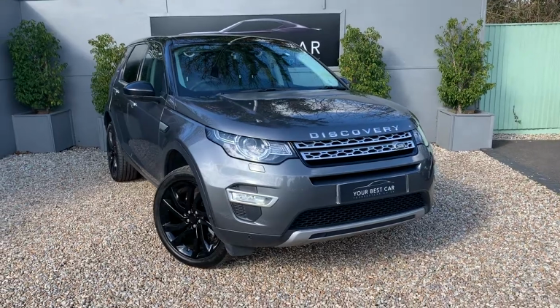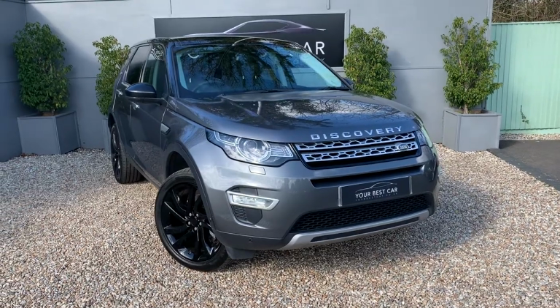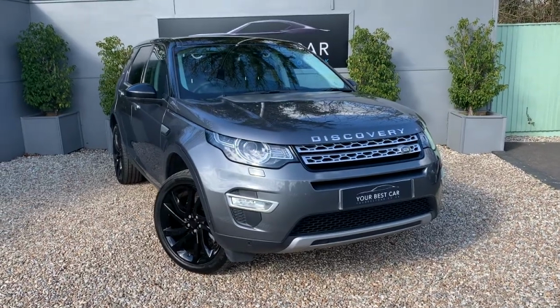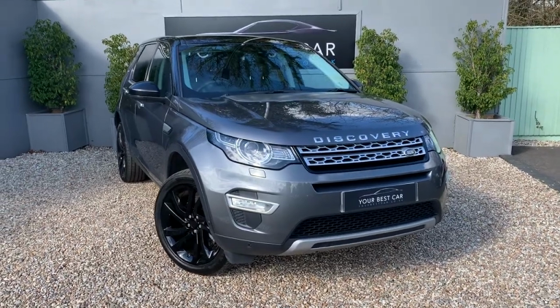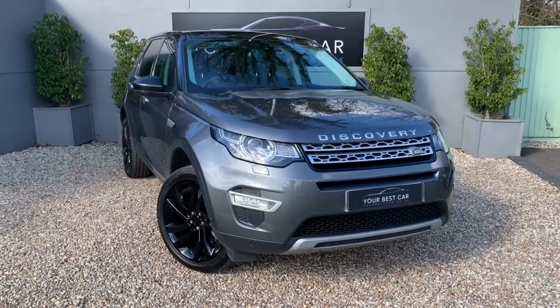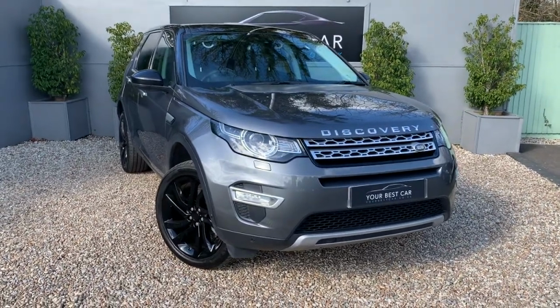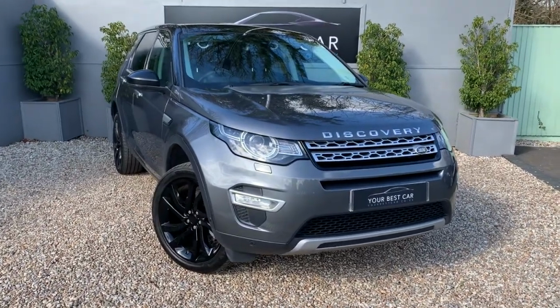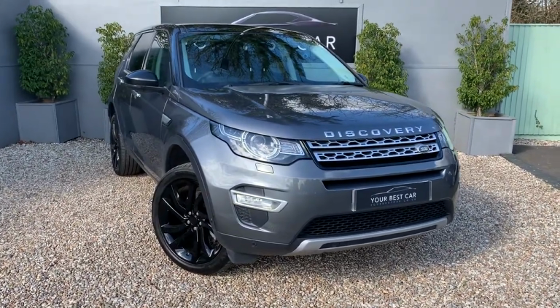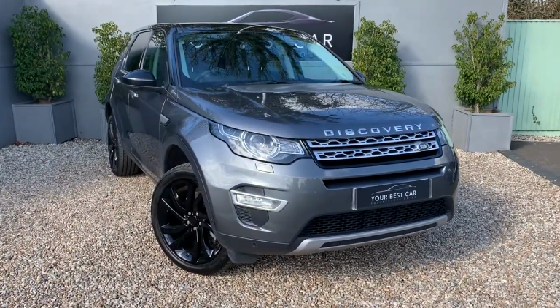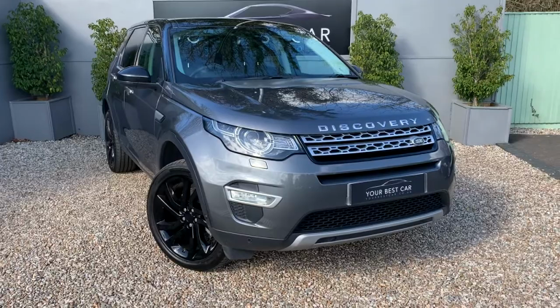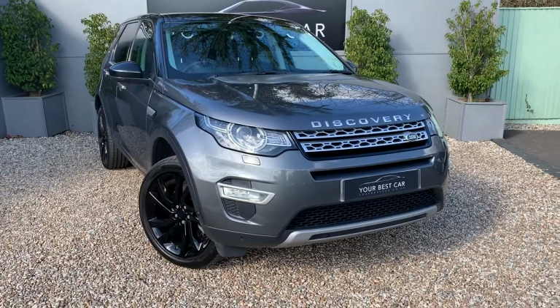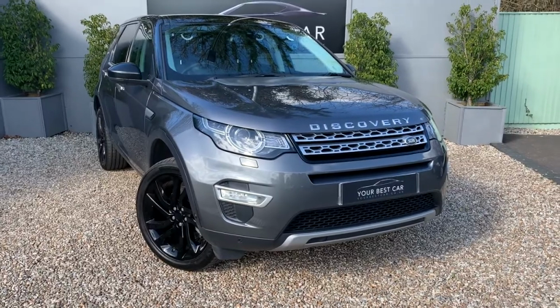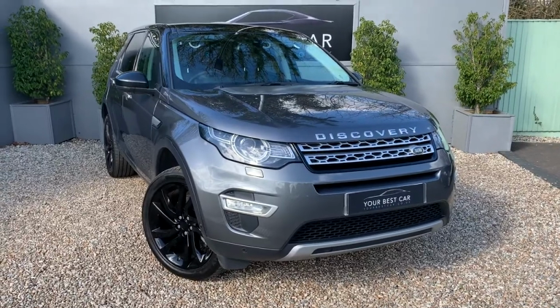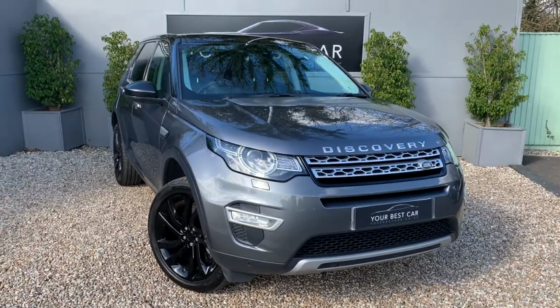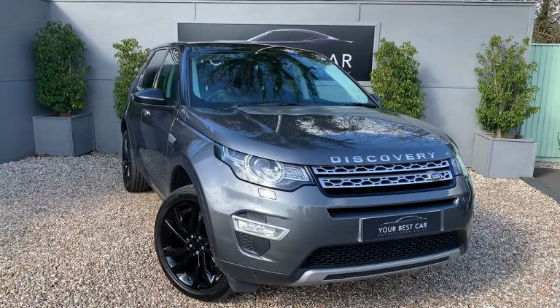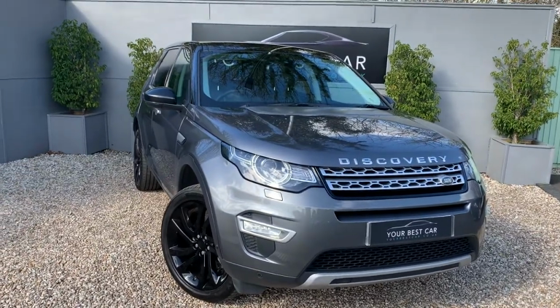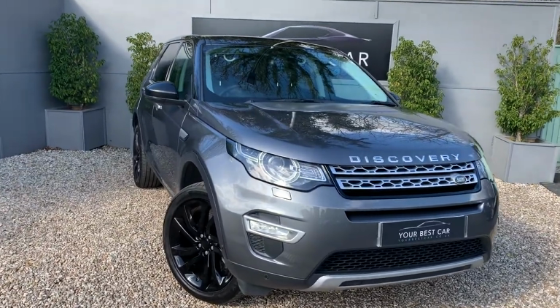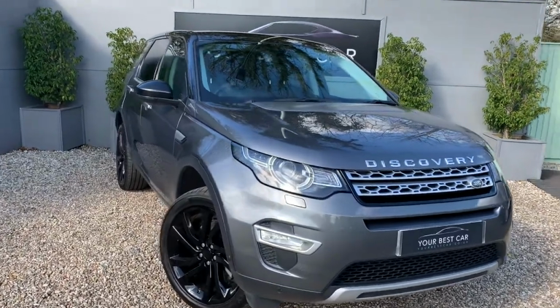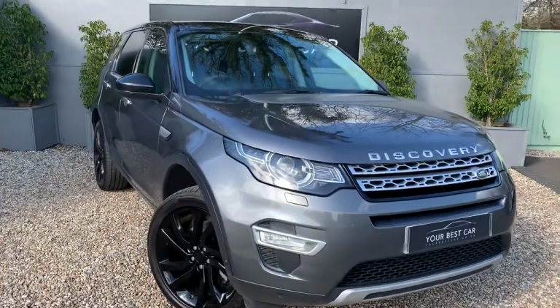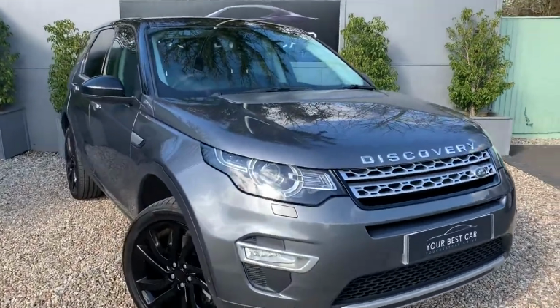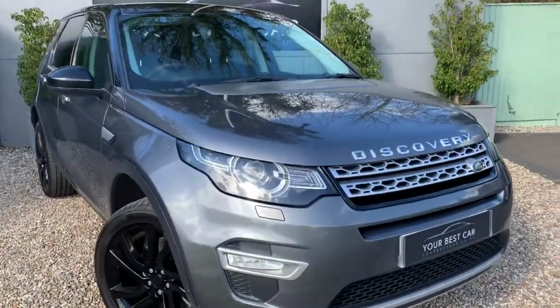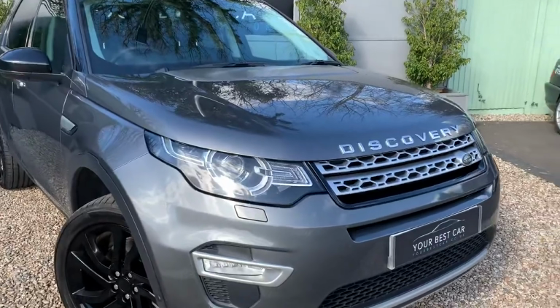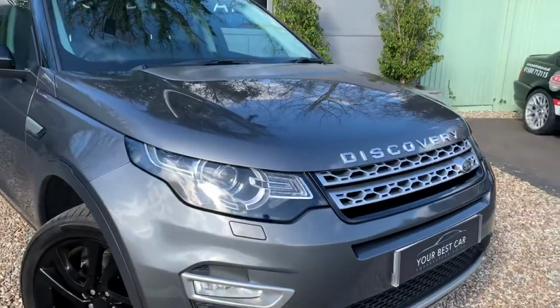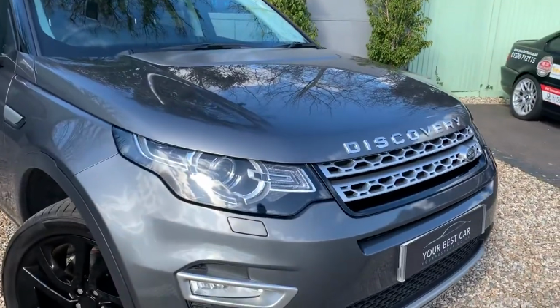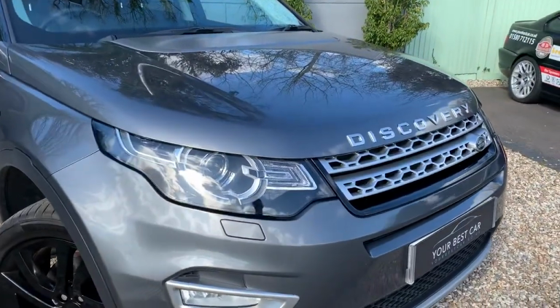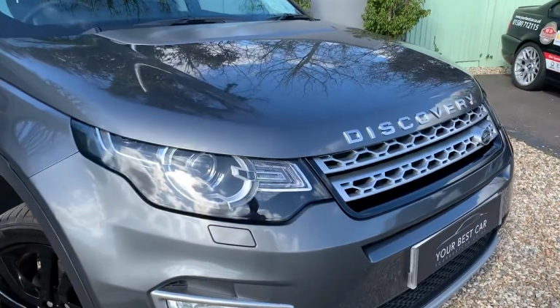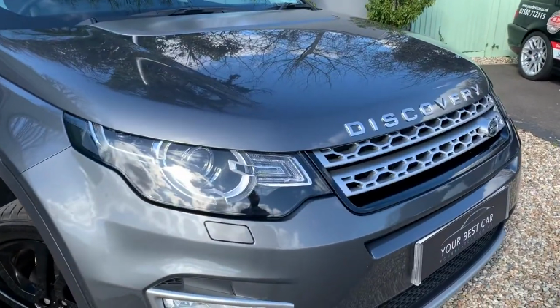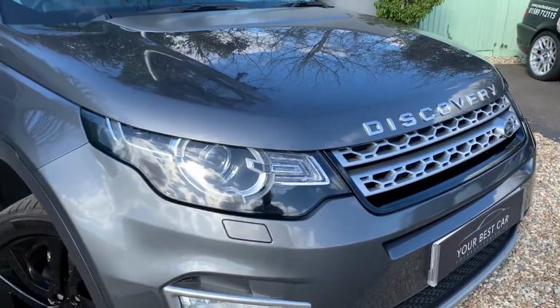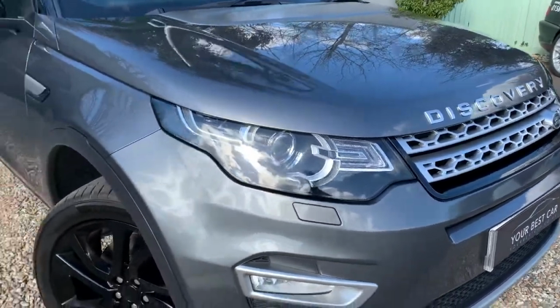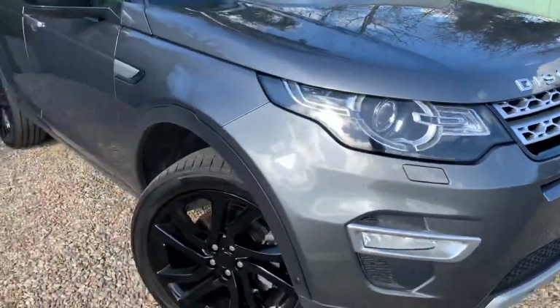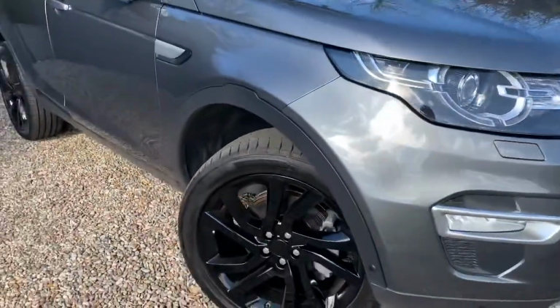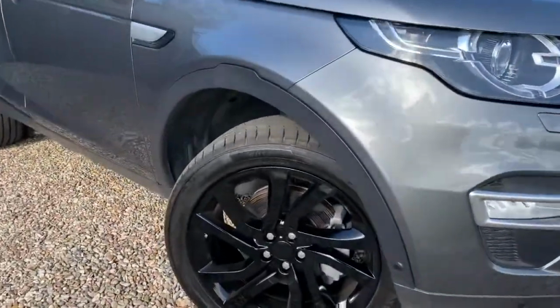Good morning and welcome to Your Best Car here in Kent. We've got a stunning Discovery Sport here. I'm just going to show you around it so you know what you're coming to look at before you leave the house. This particular one is the HSE Luxury, as I'm sure you're looking for now.